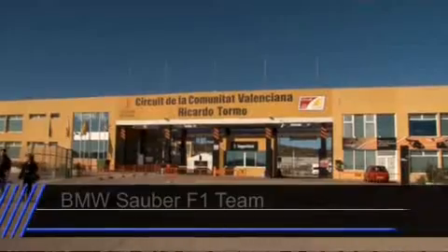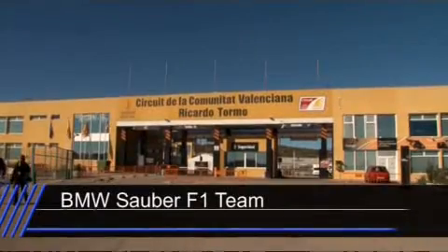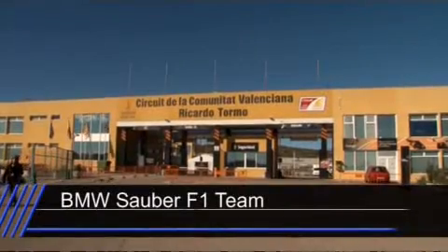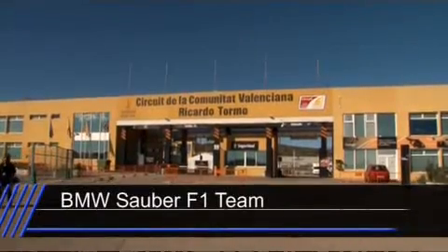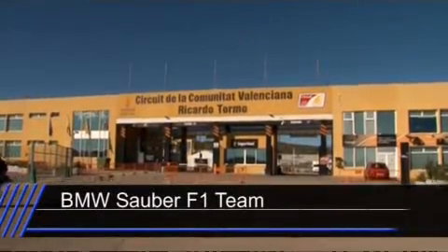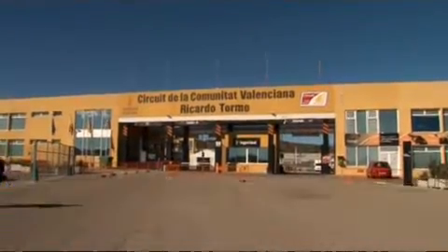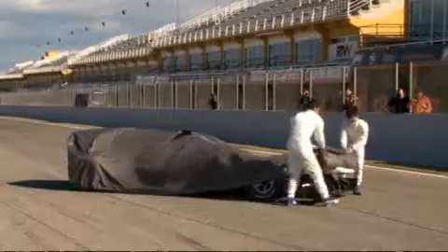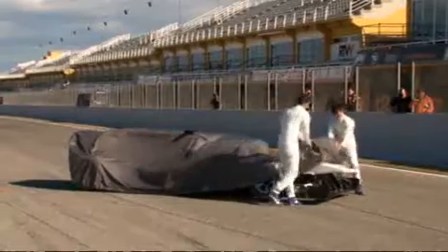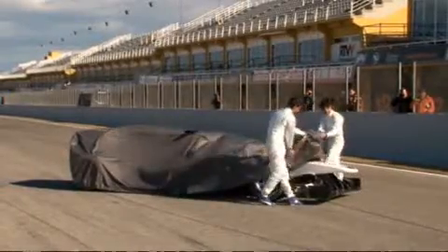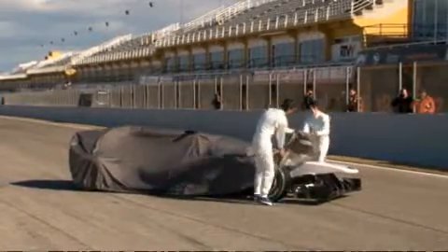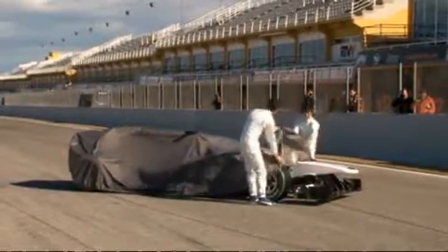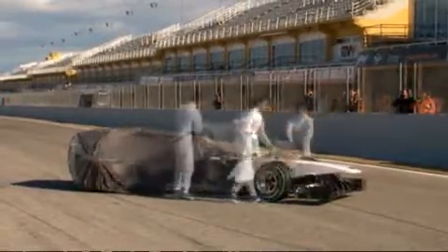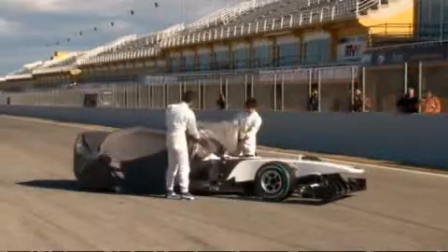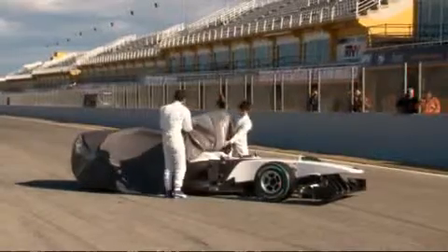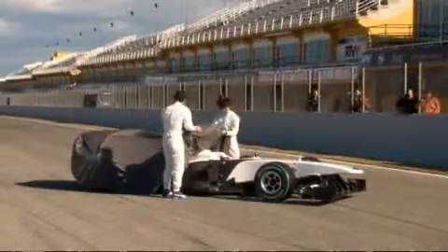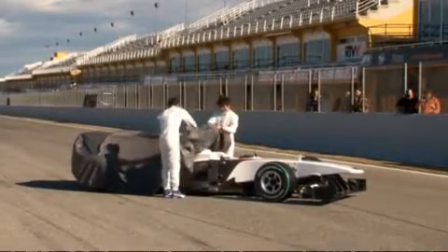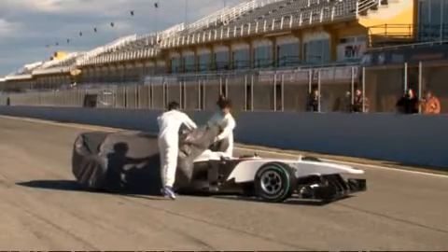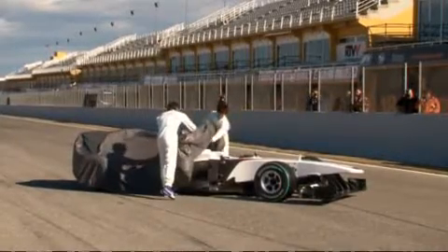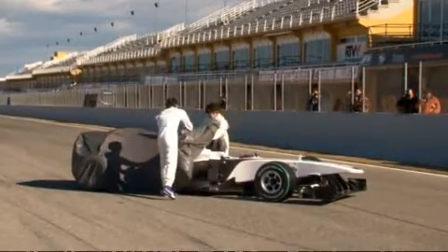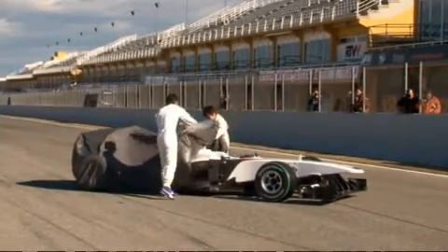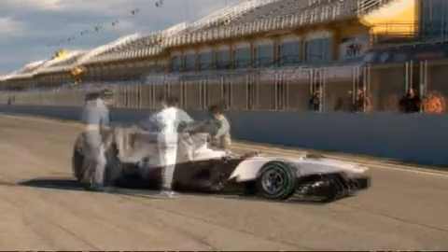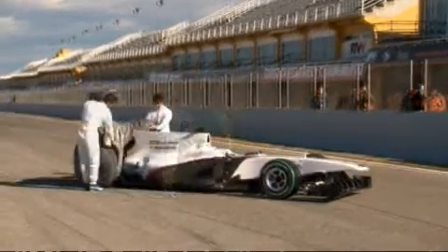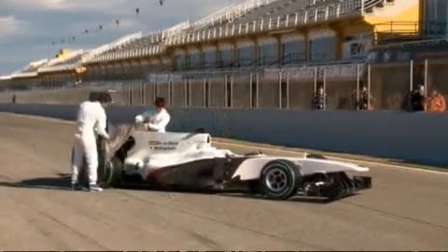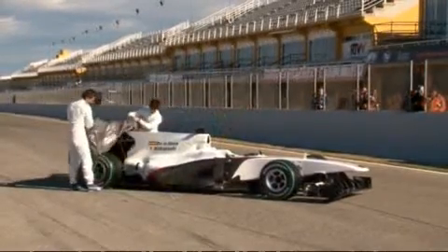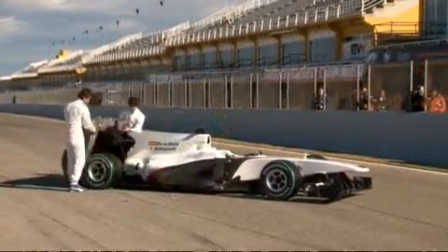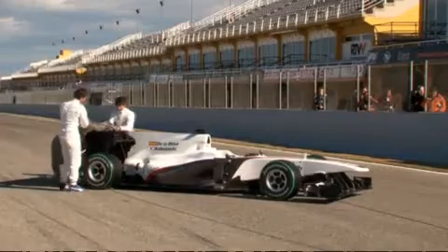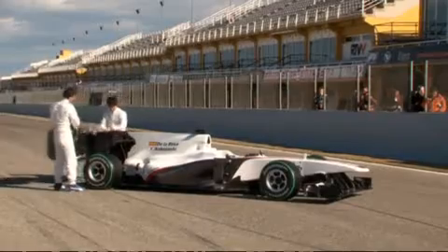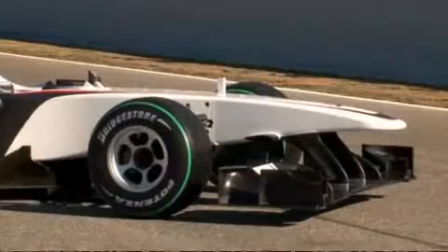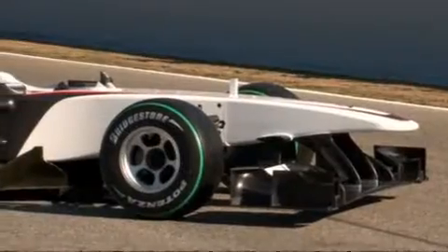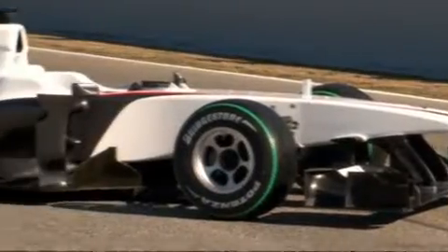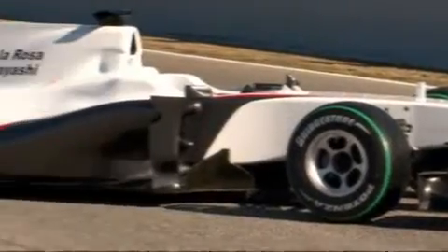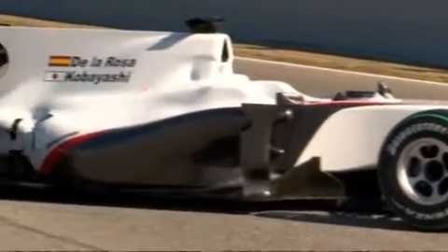The BMW Sauber F1 team presented its new race cars for the upcoming season at the Ricardo Tormo track in Valencia, Spain. The two F1 drivers, Pedro De La Rosa and Kamui Kobayashi, unveiled their new car, the Sauber C29.